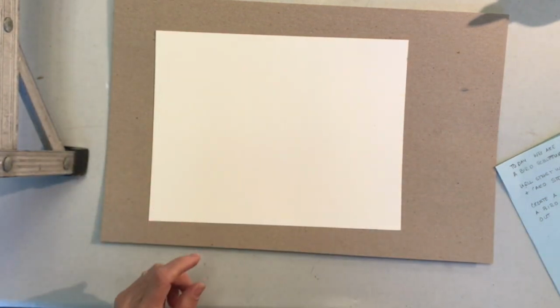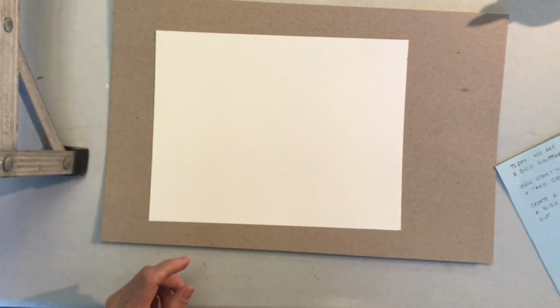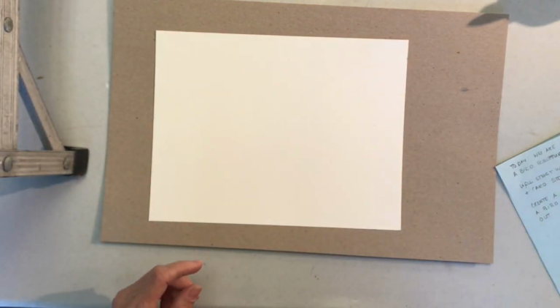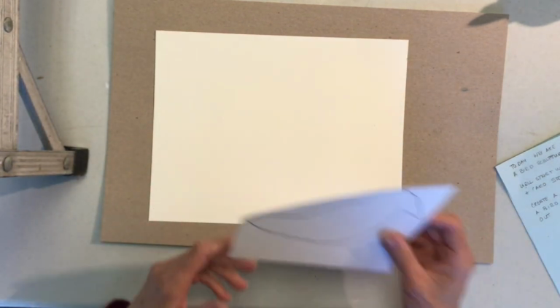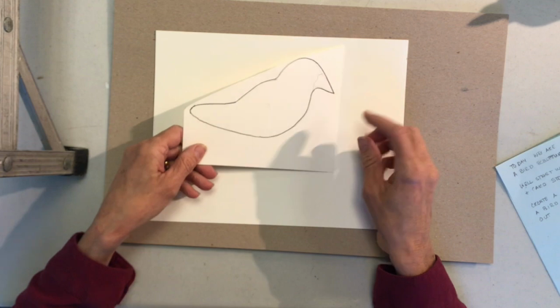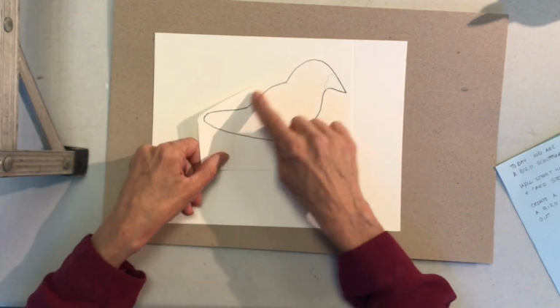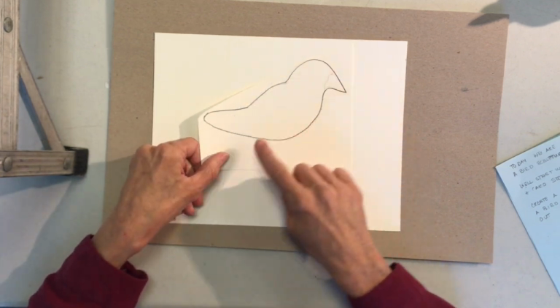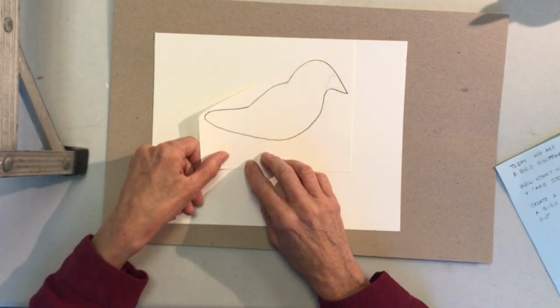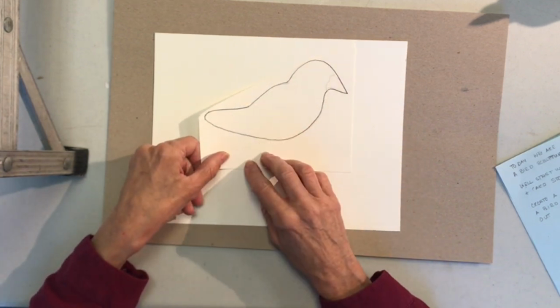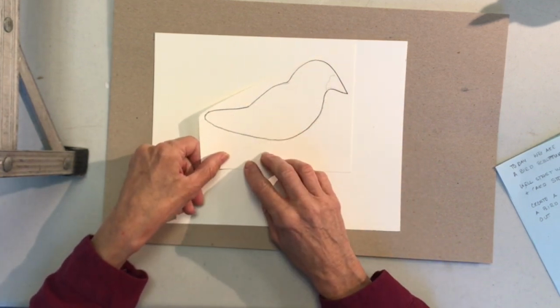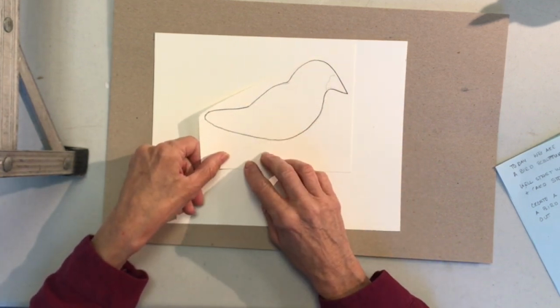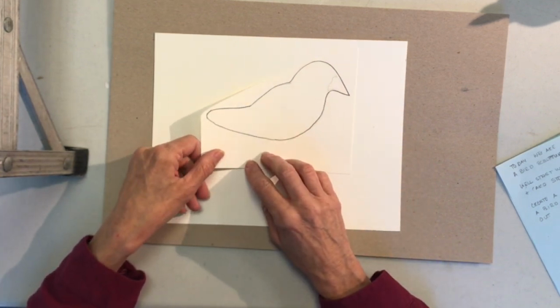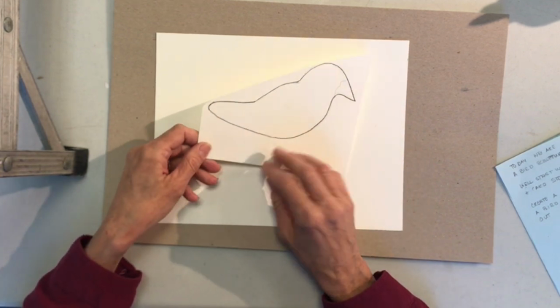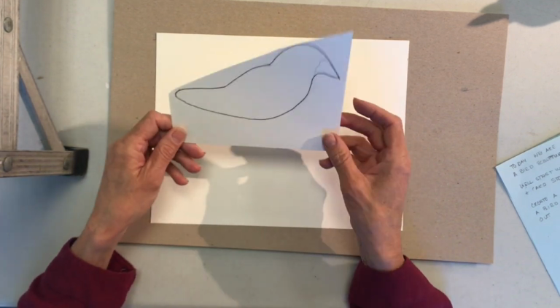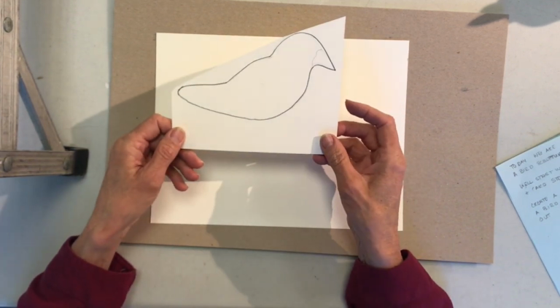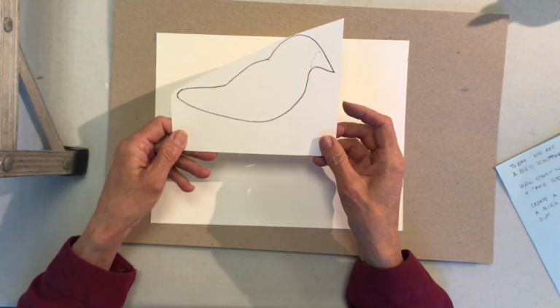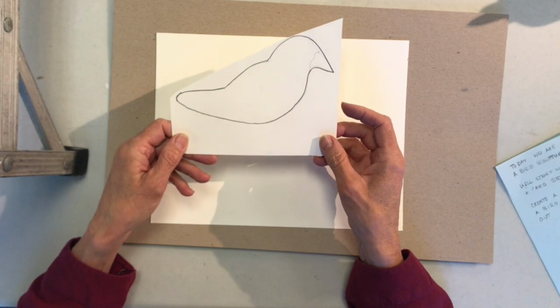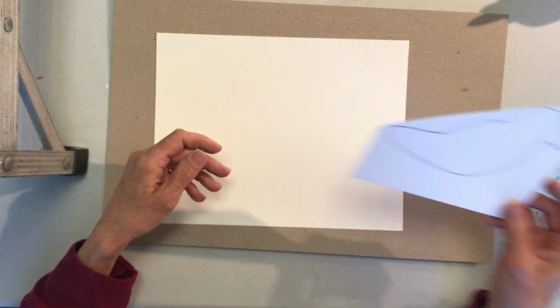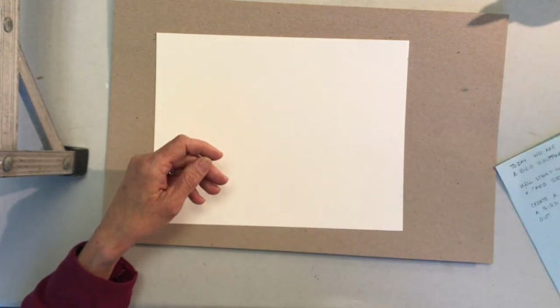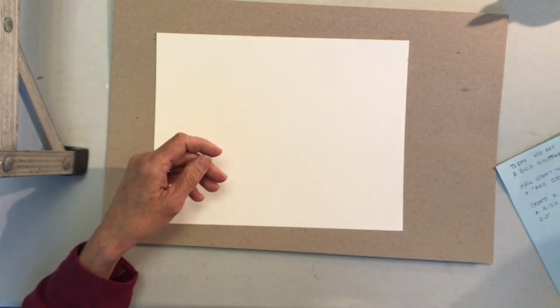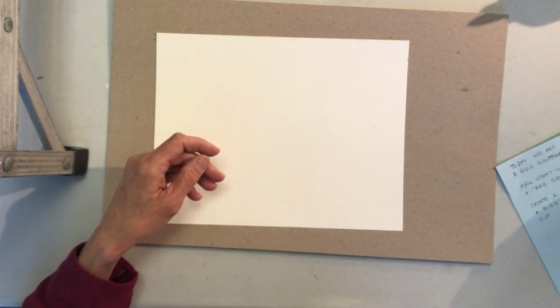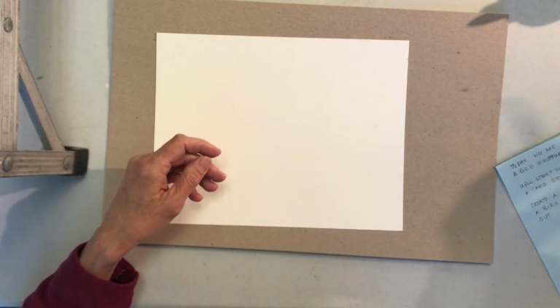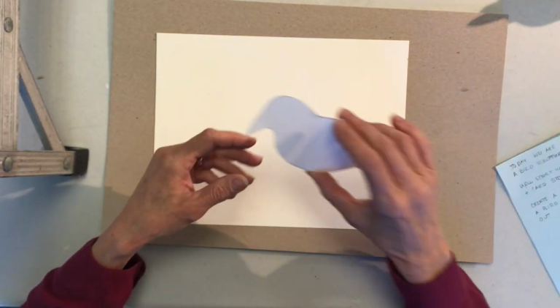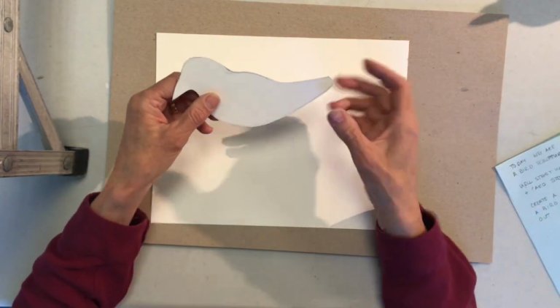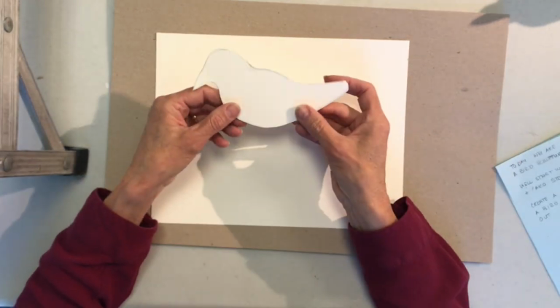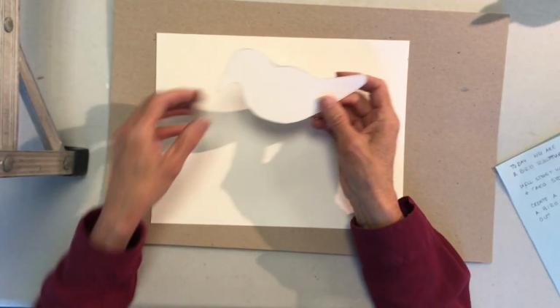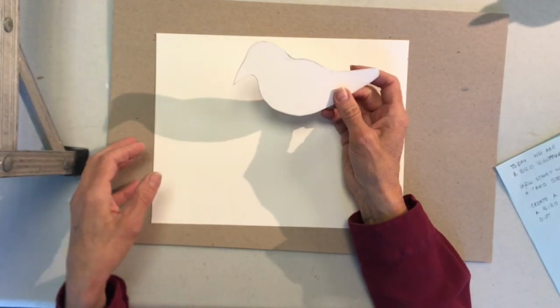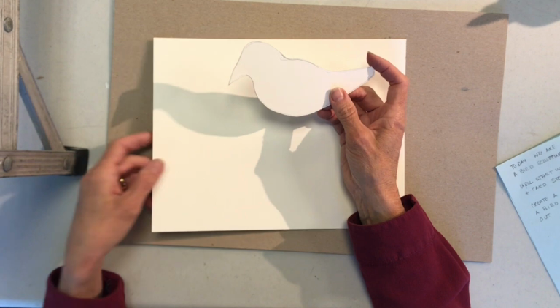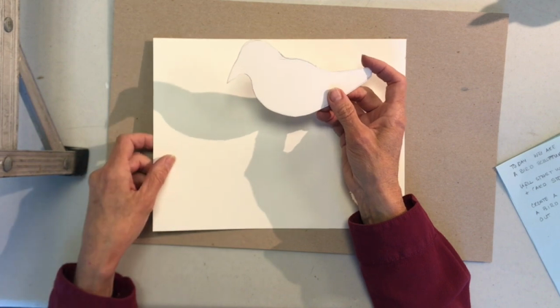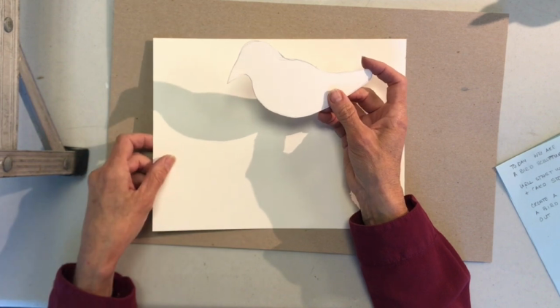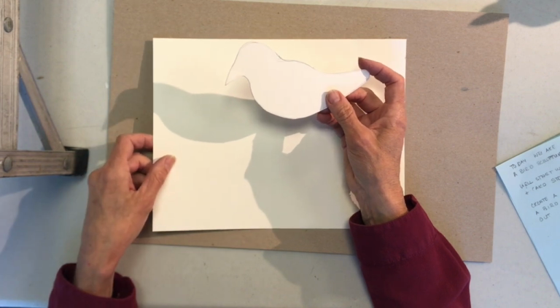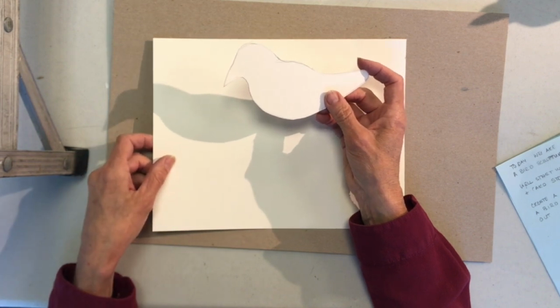First thing you want to do is to draw a silhouette of a bird — a bird template. Once you have this drawn out the way you like it, I want you to cut it out. Once you cut it out, you want to lay it down on your cardboard.